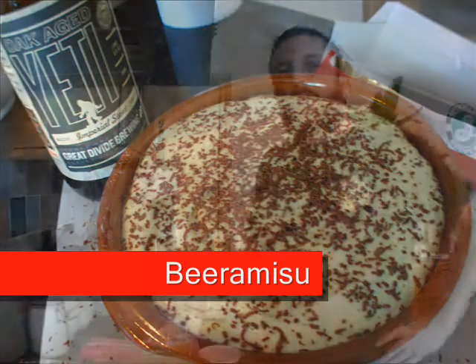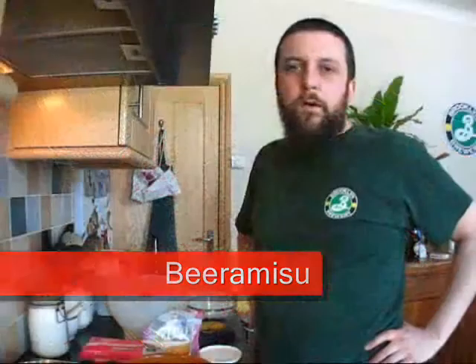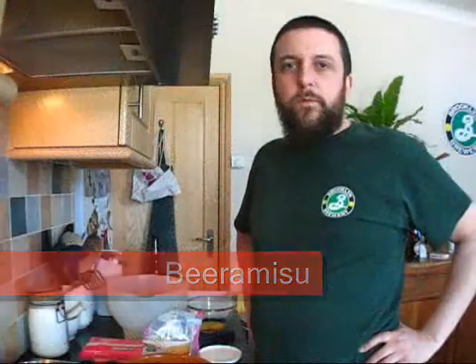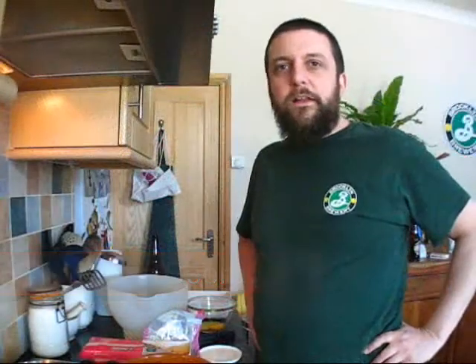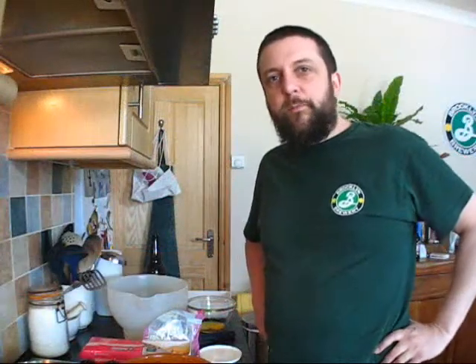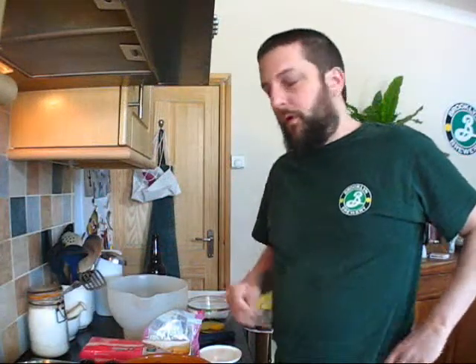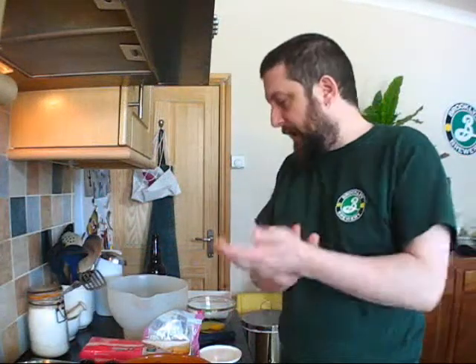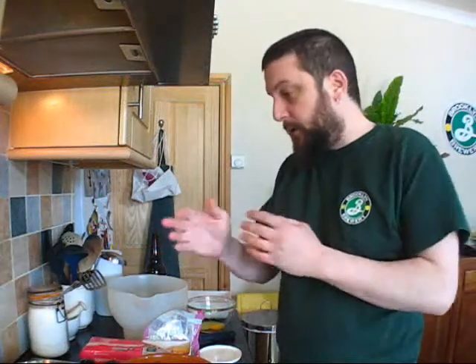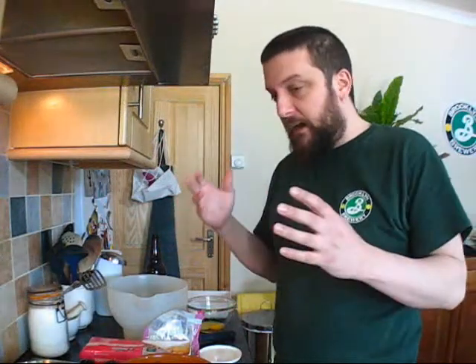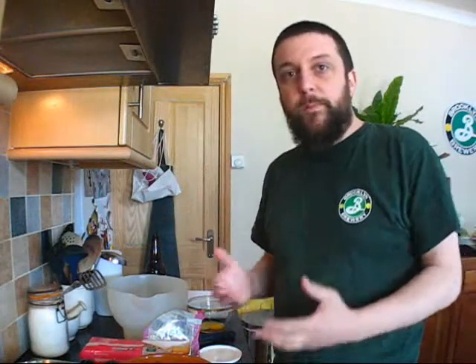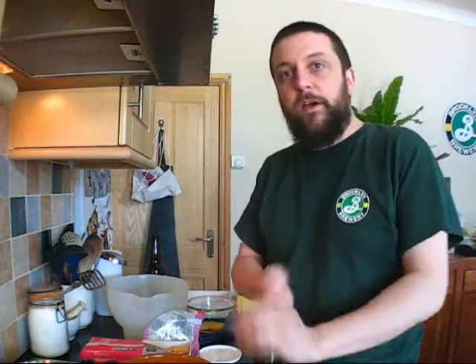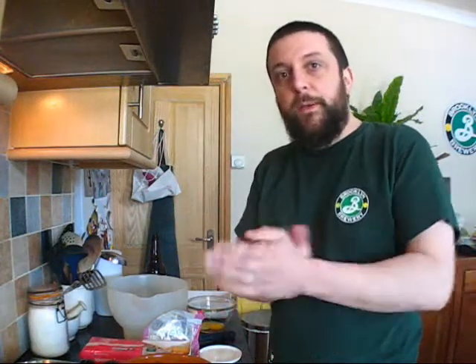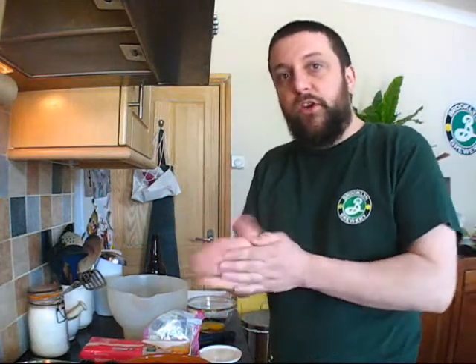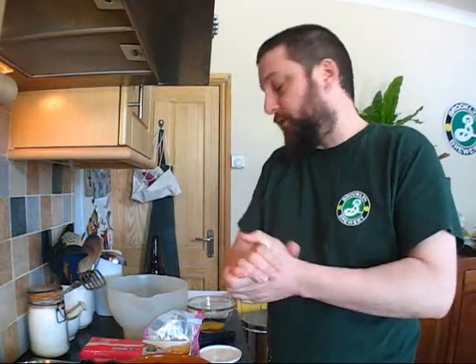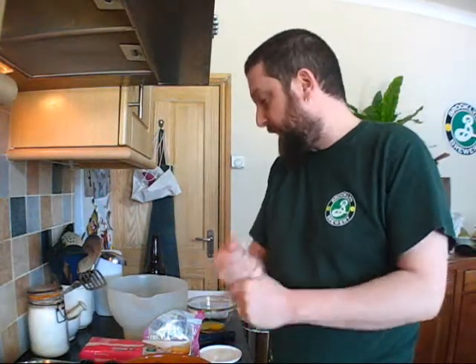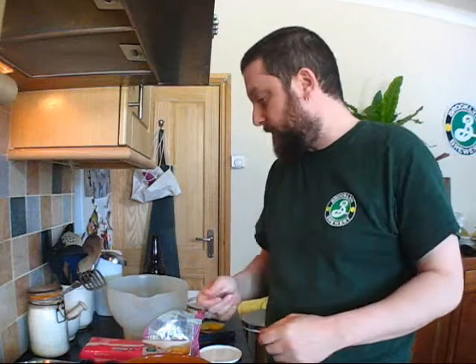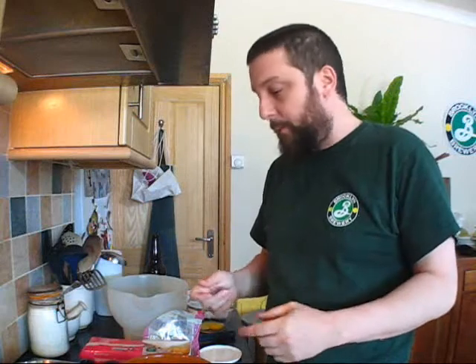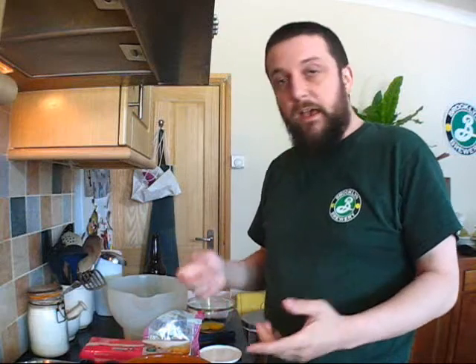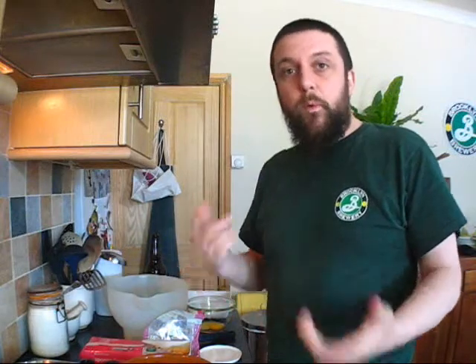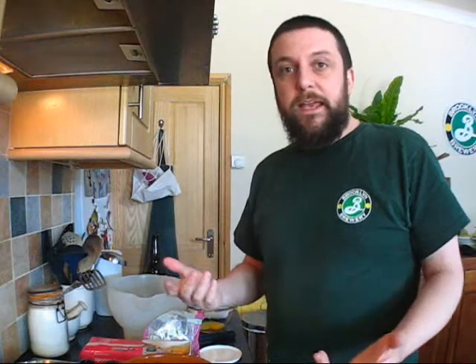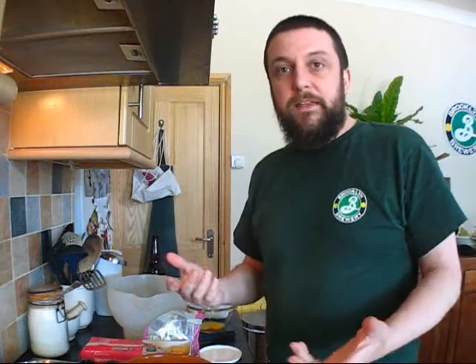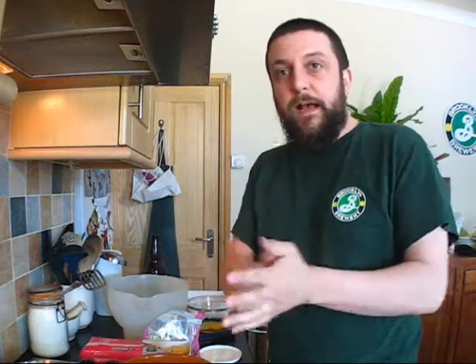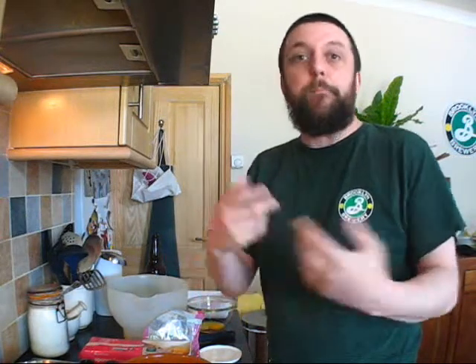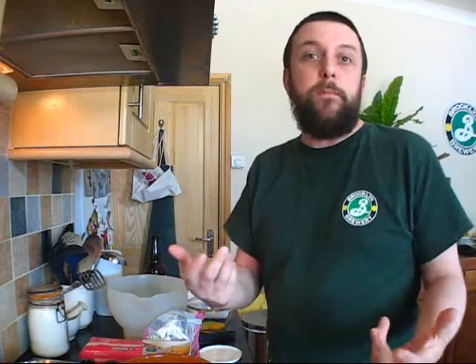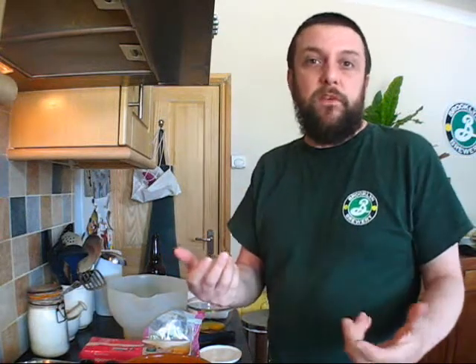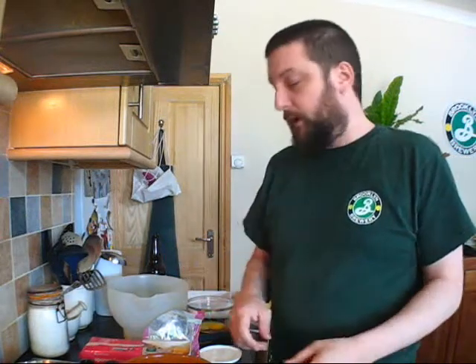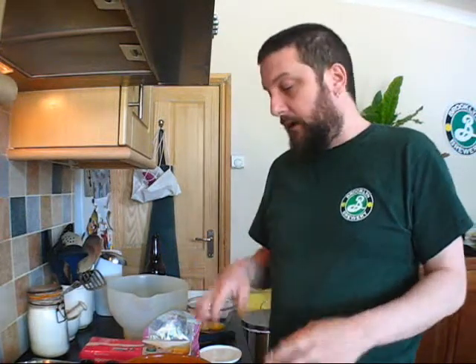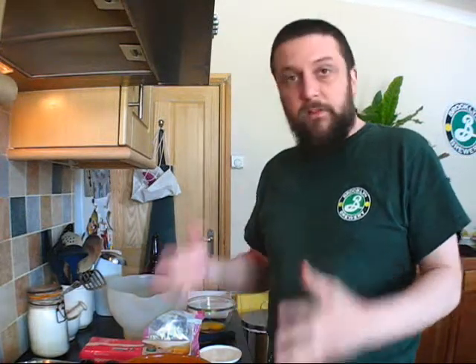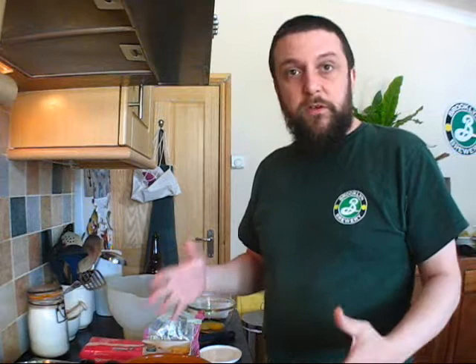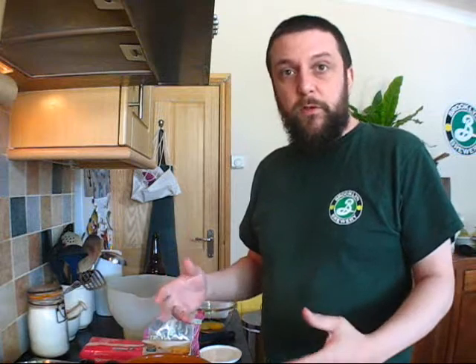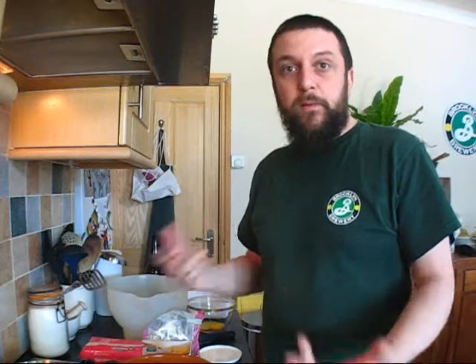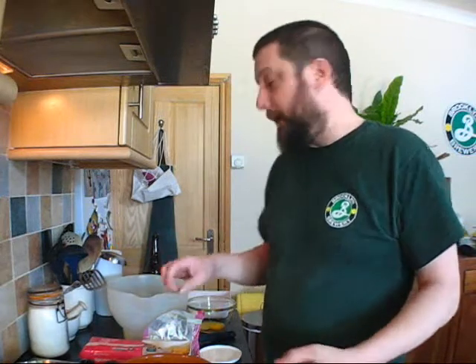Hey, welcome to another Year of Beer blog. We're doing a quick bit of beer cookery. What we're making is a beeramisu — basically a tiramisu made with beer.